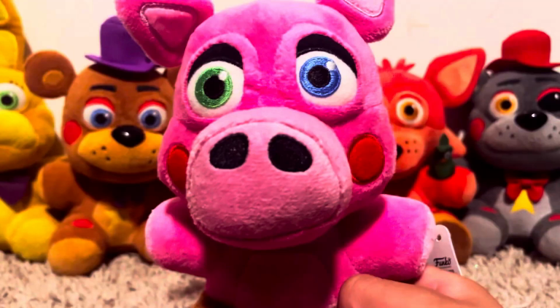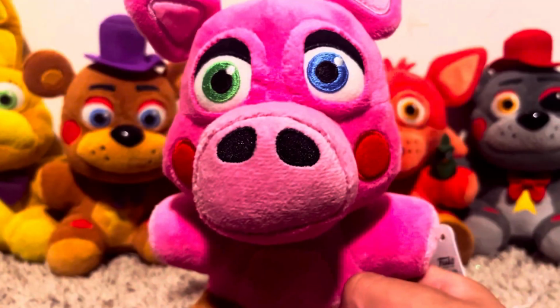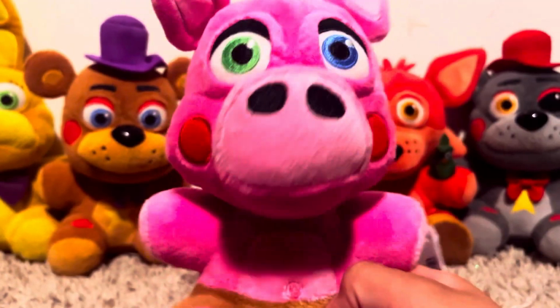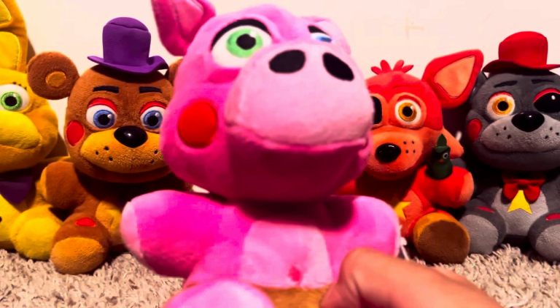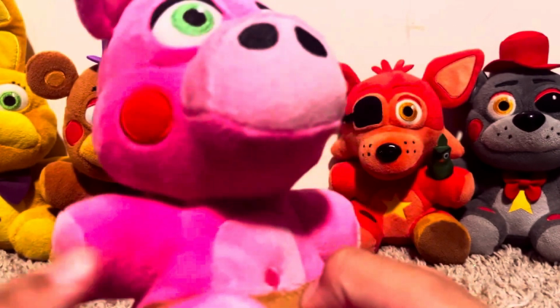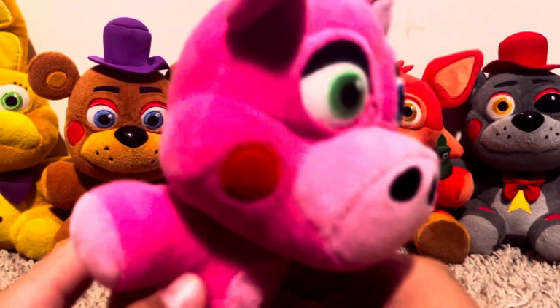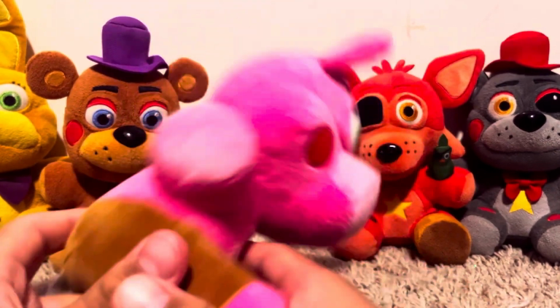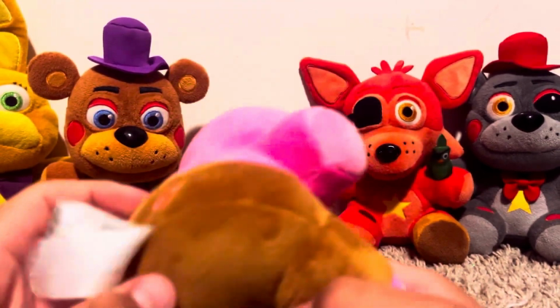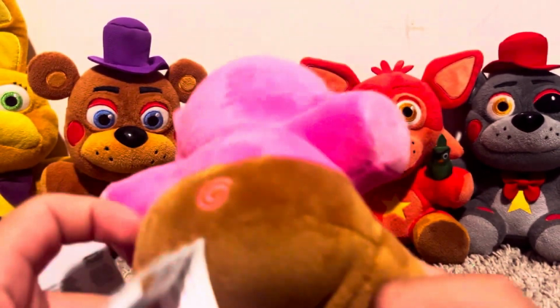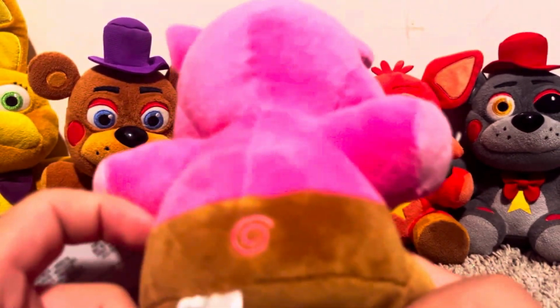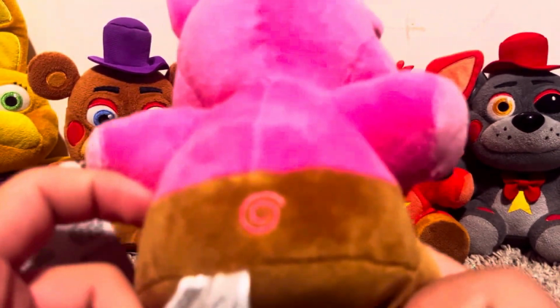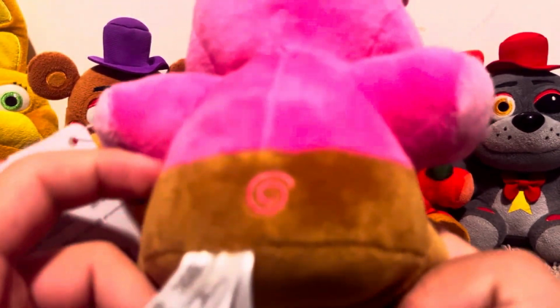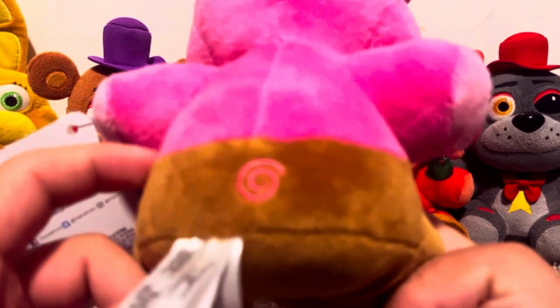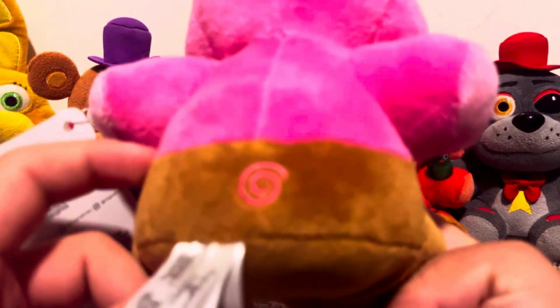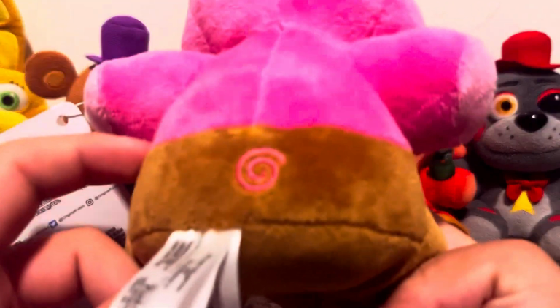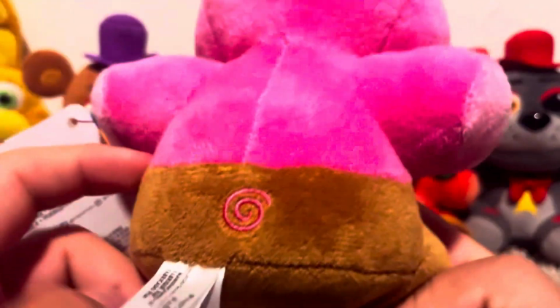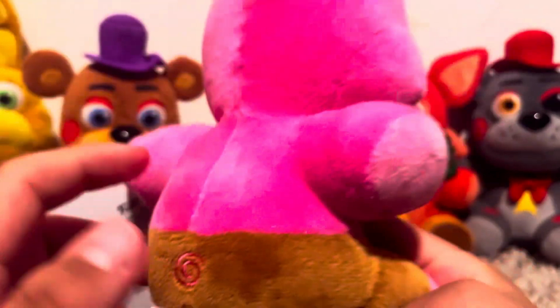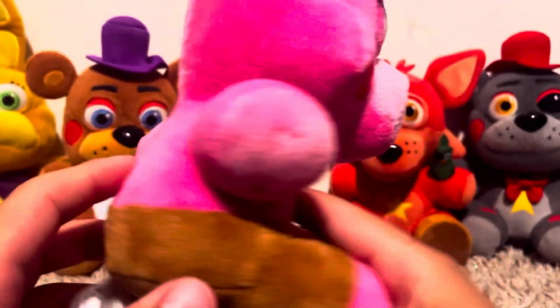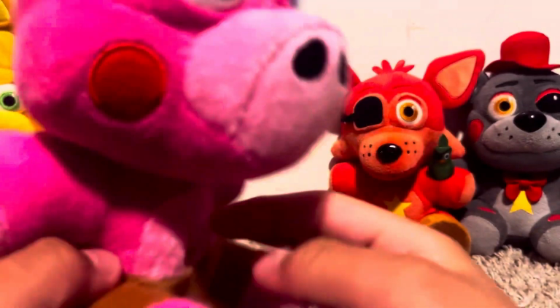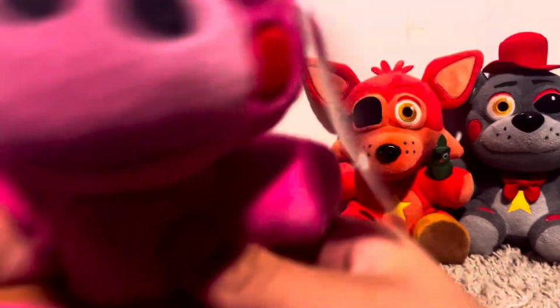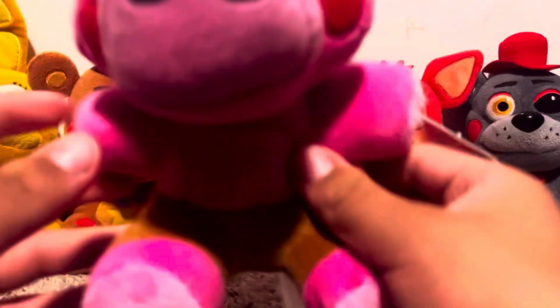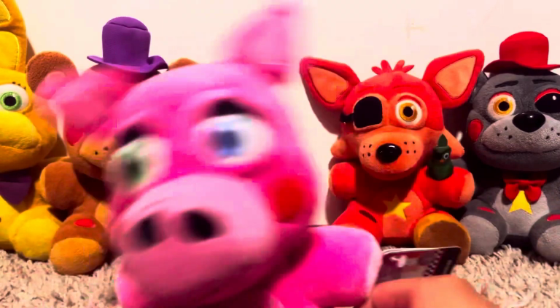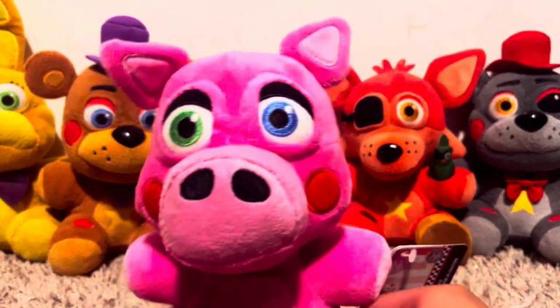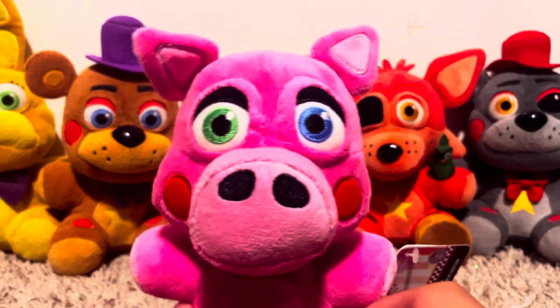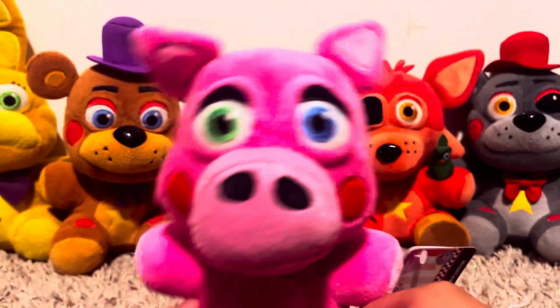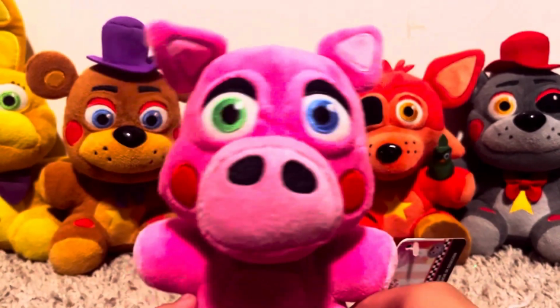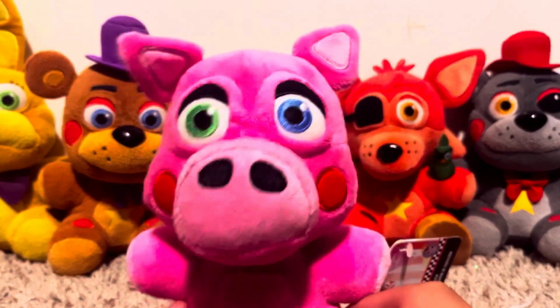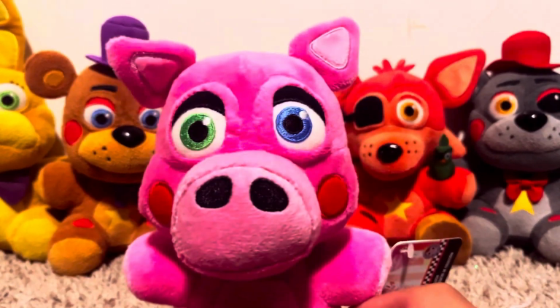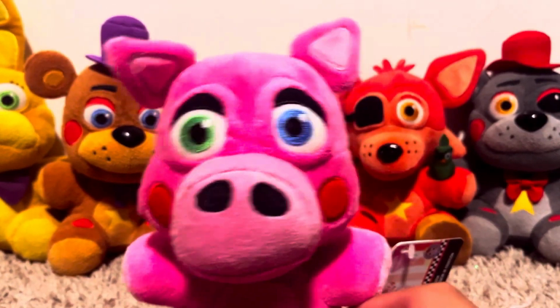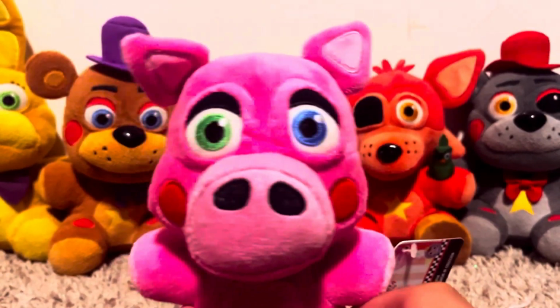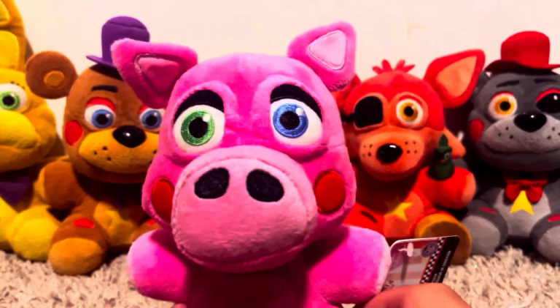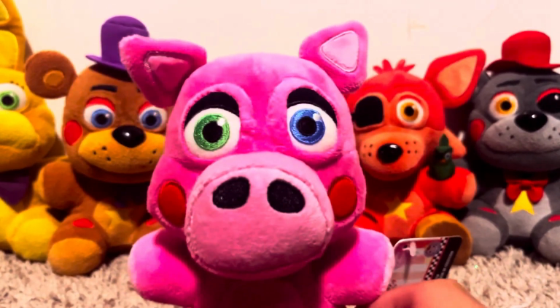You know, I didn't even notice, but they actually gave him a little pigtail. That is perfection. This plush is perfection.